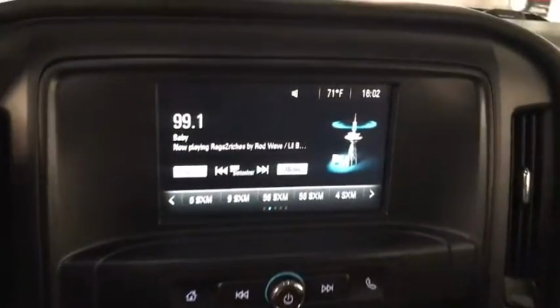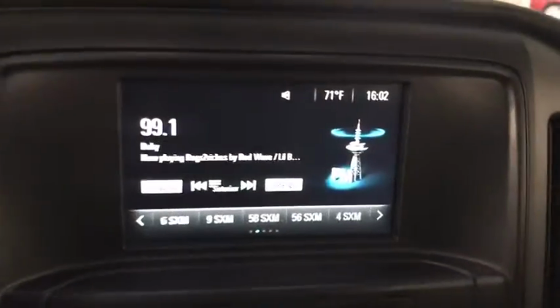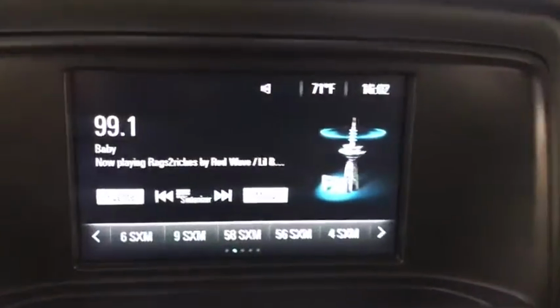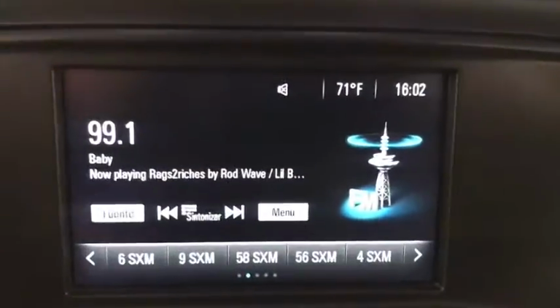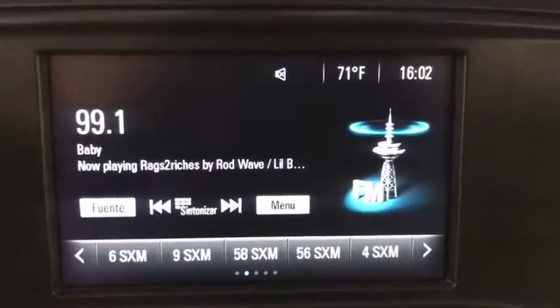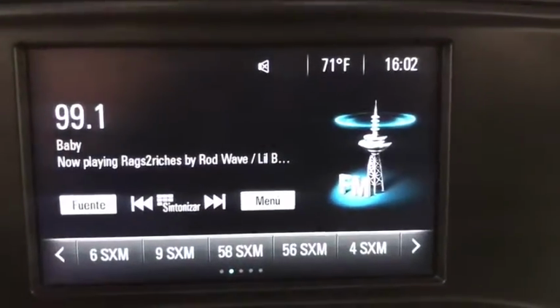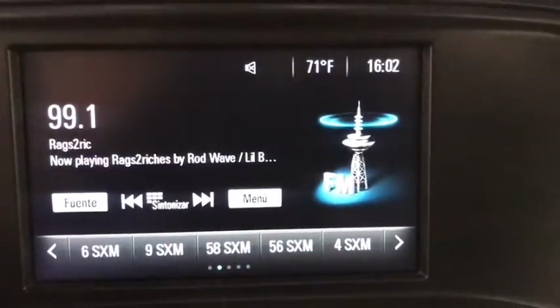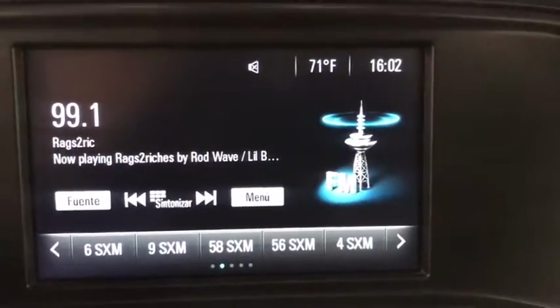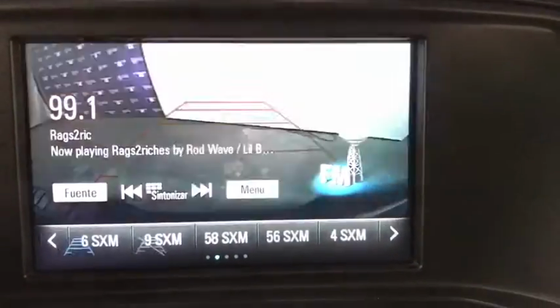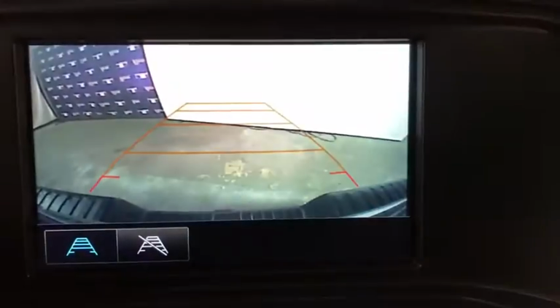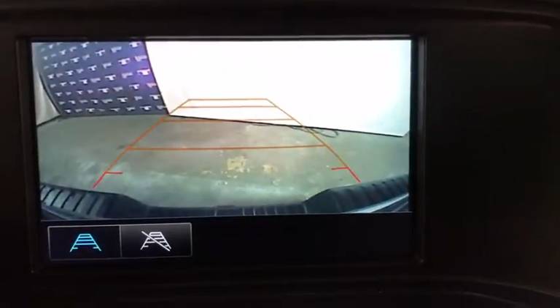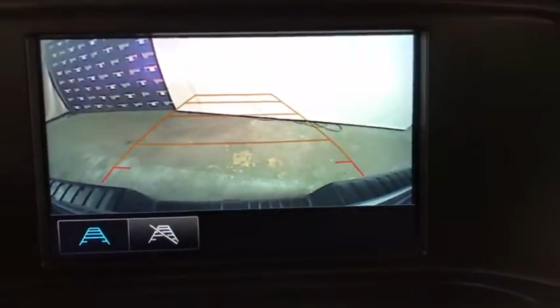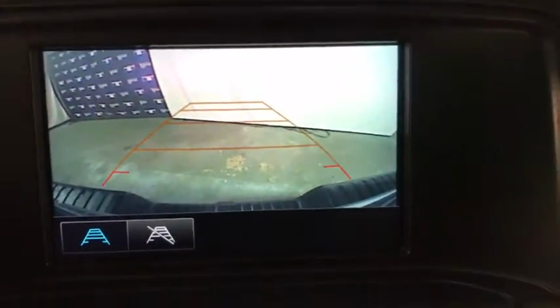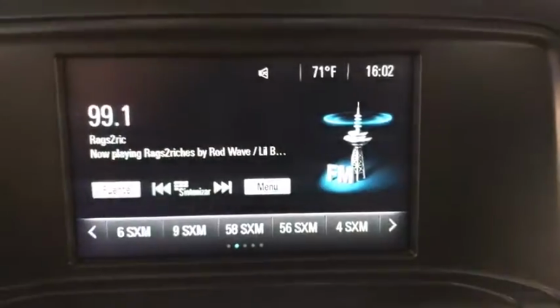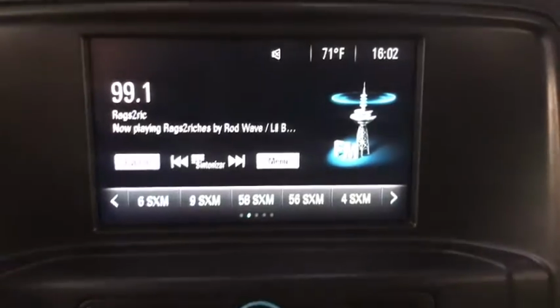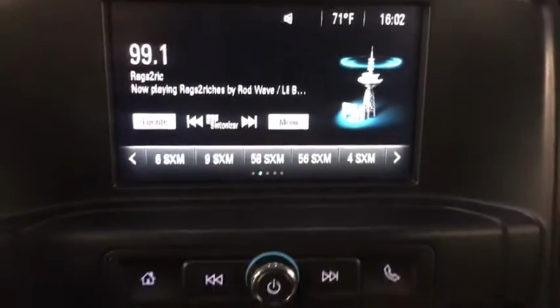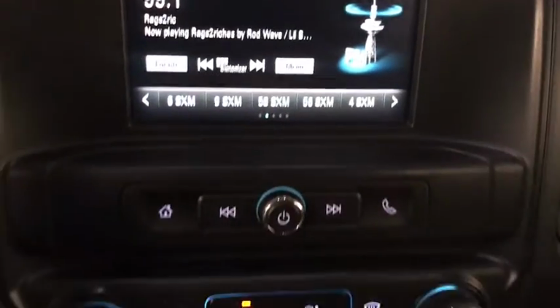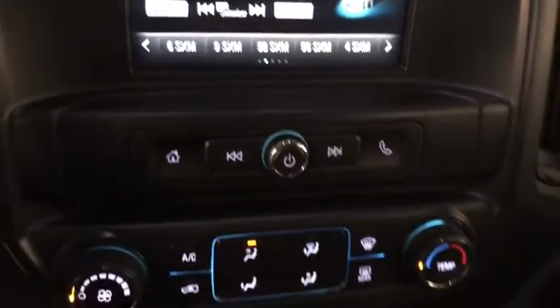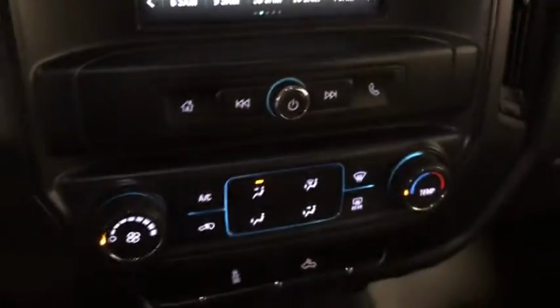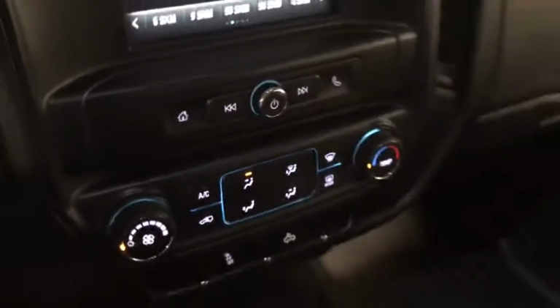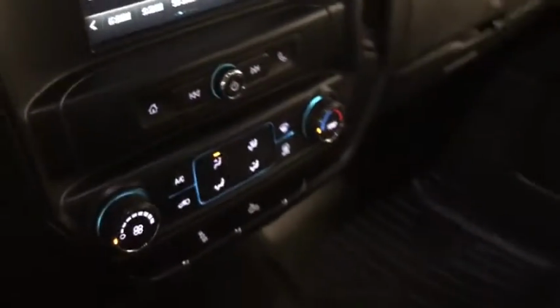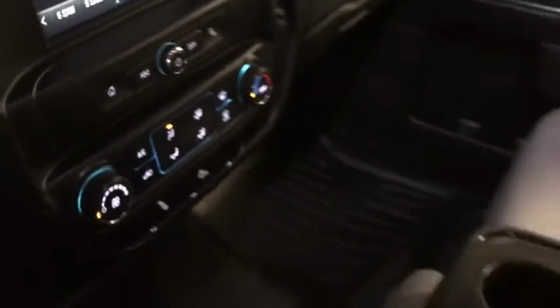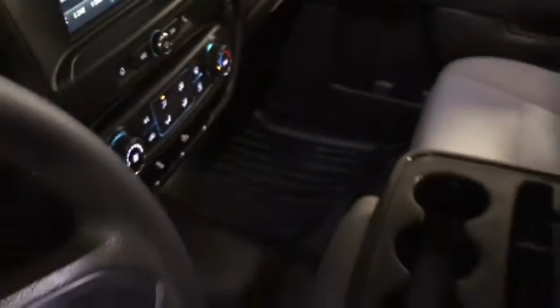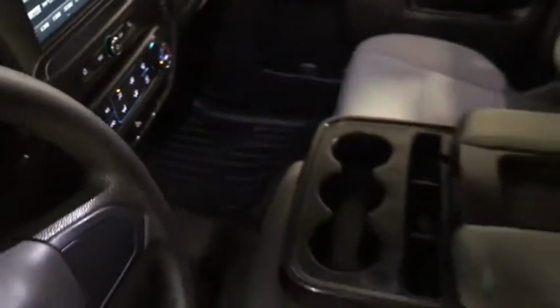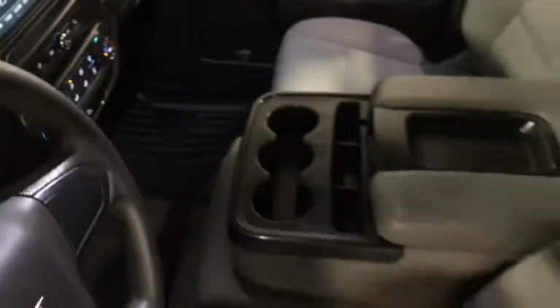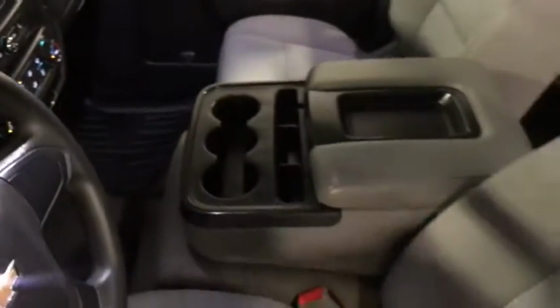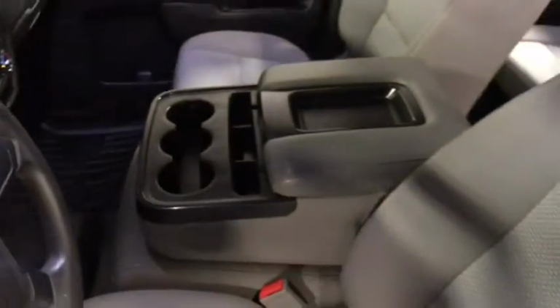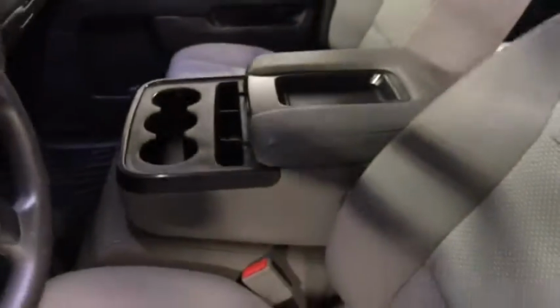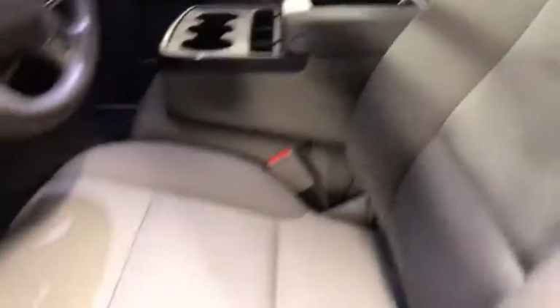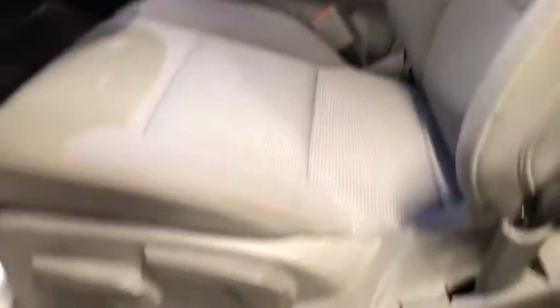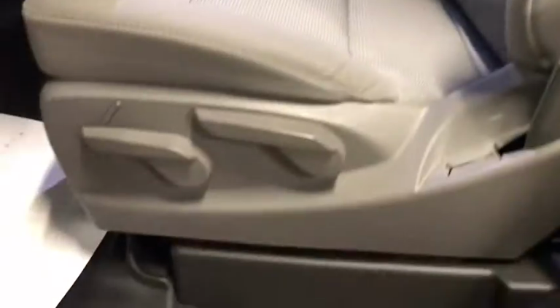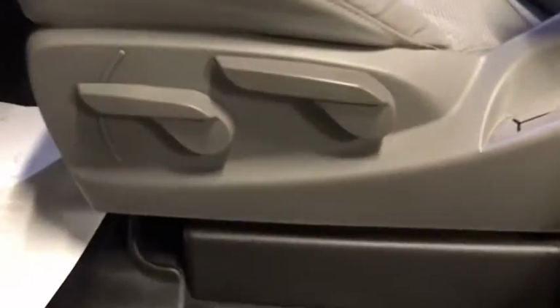Here are some of this vehicle's great options: traction control, dual airbags, power steering, alloy wheels, four-wheel disc brakes, center armrest, and trip computer.